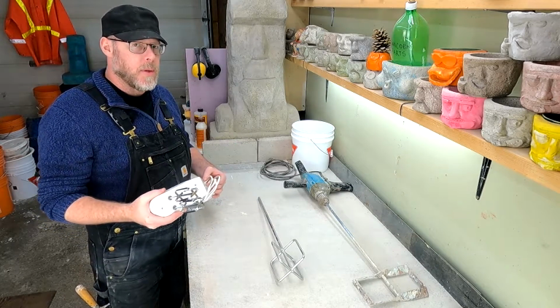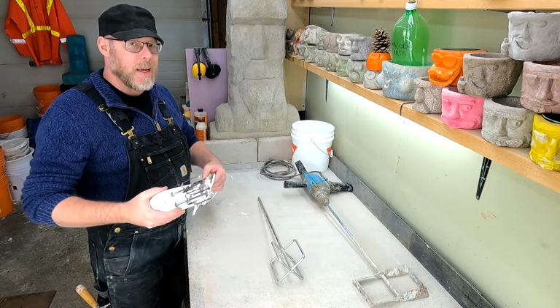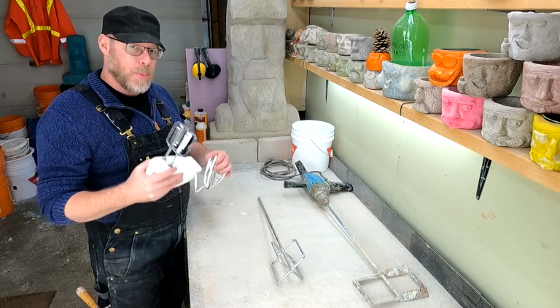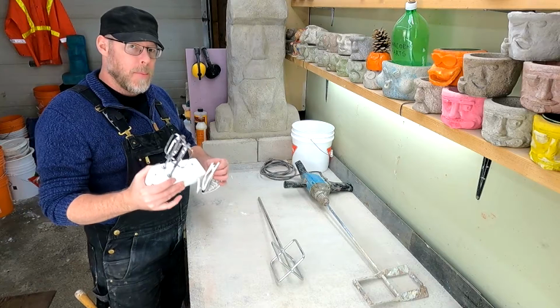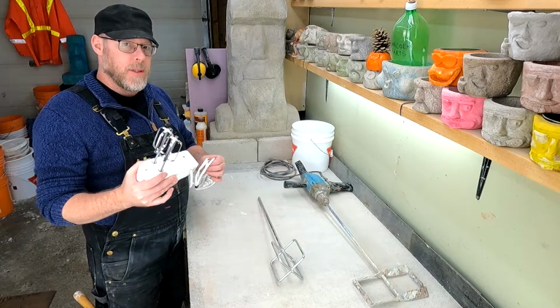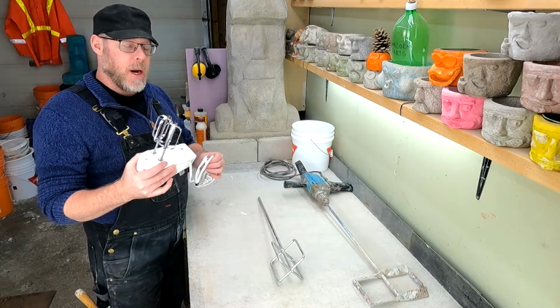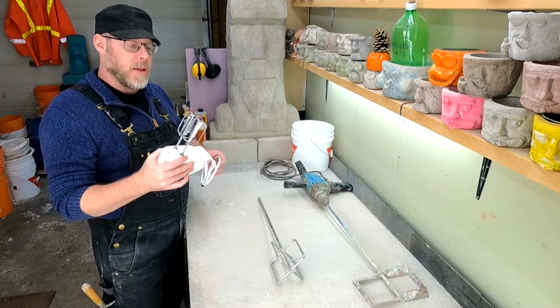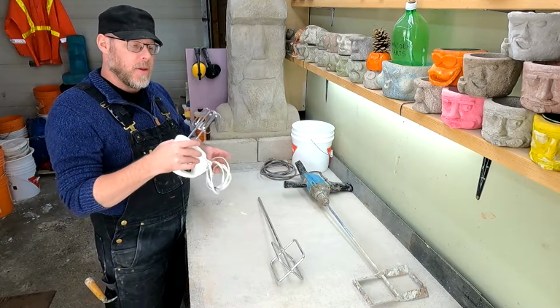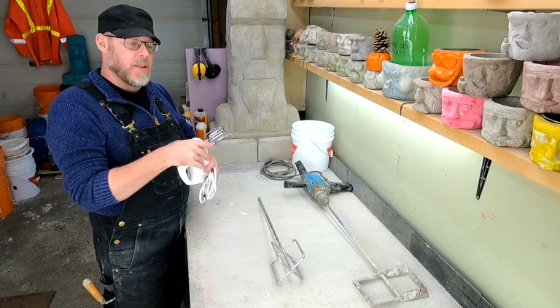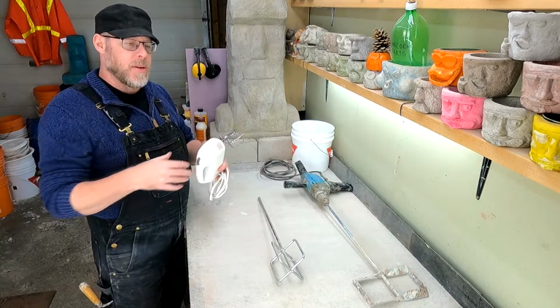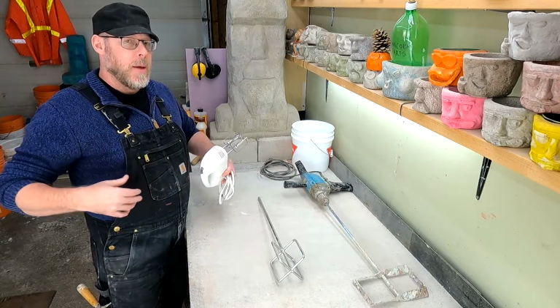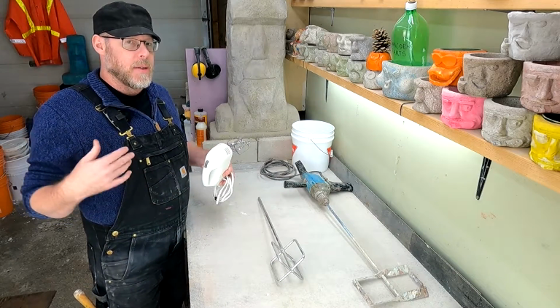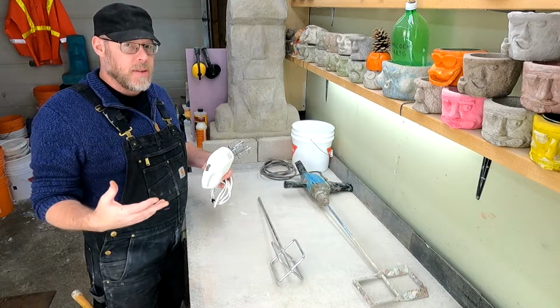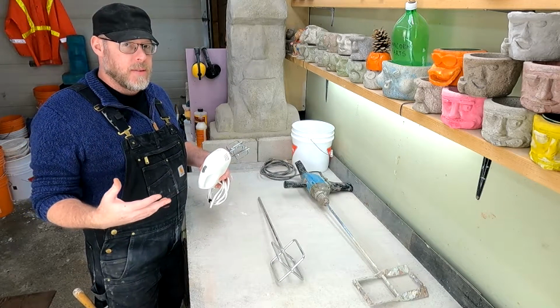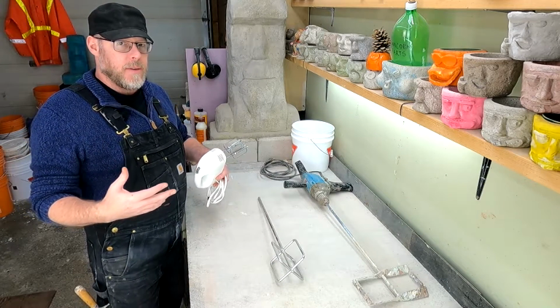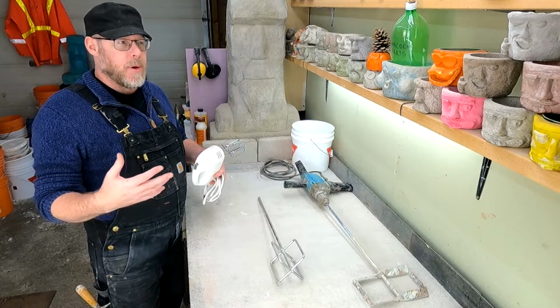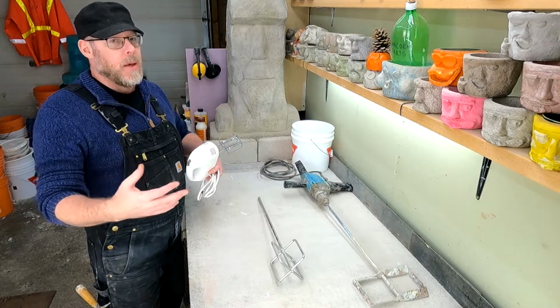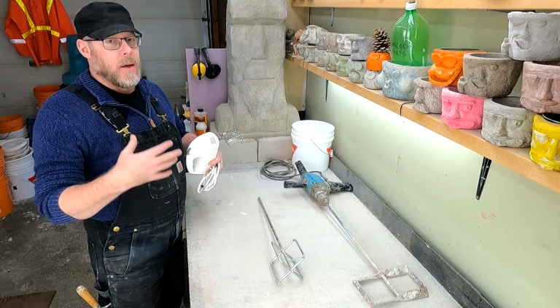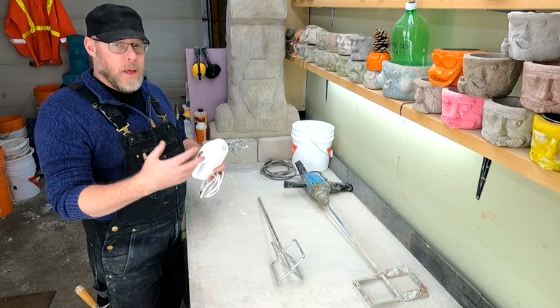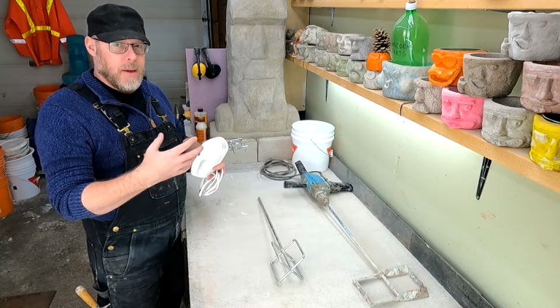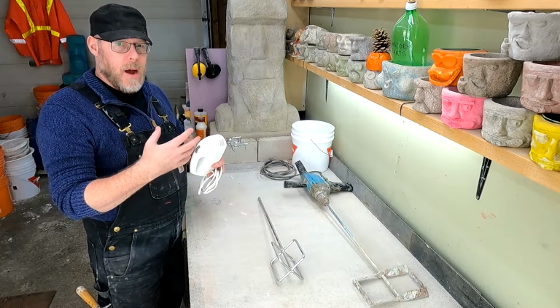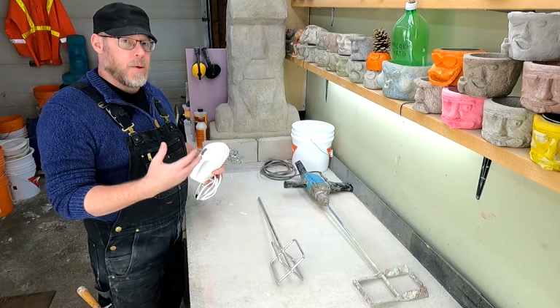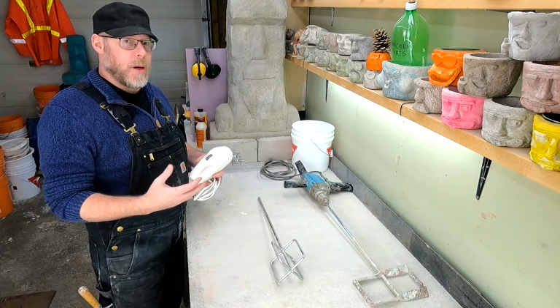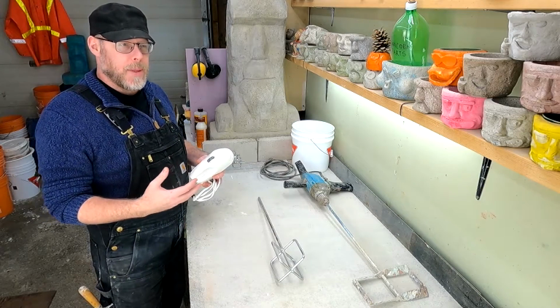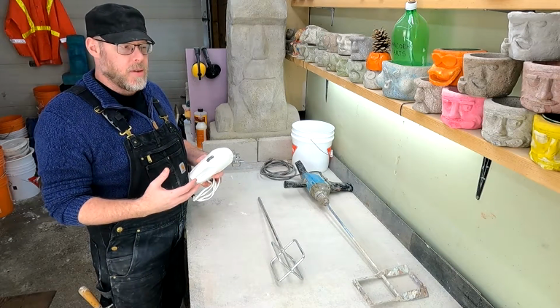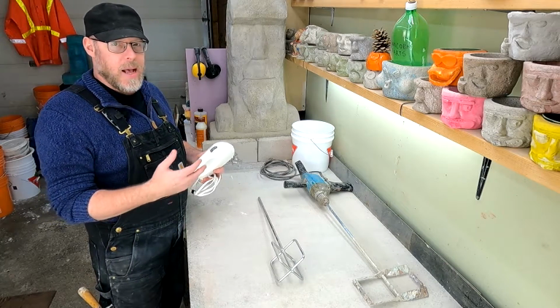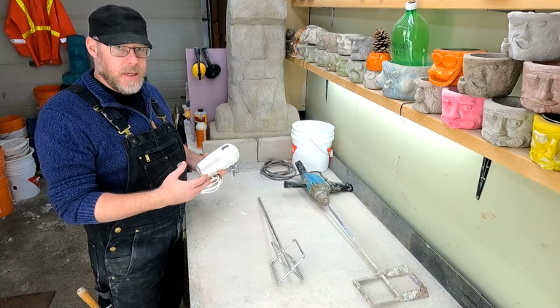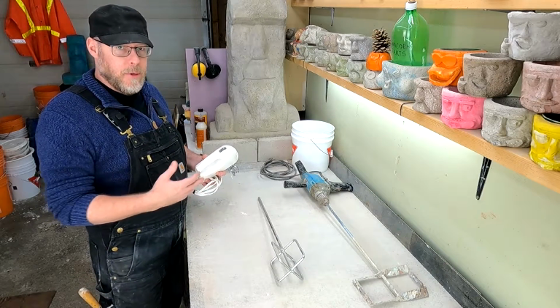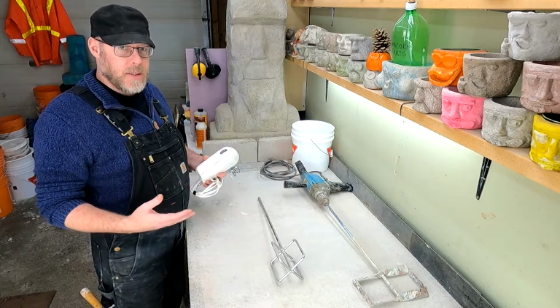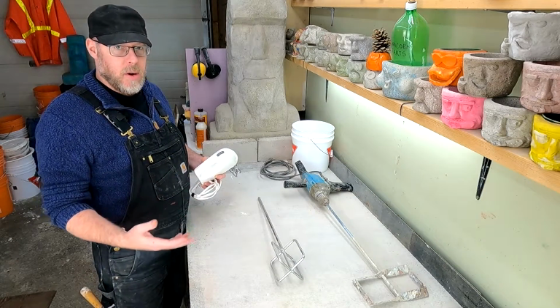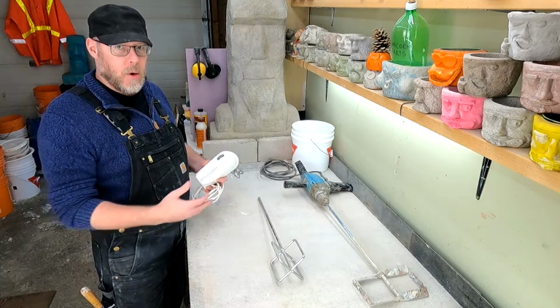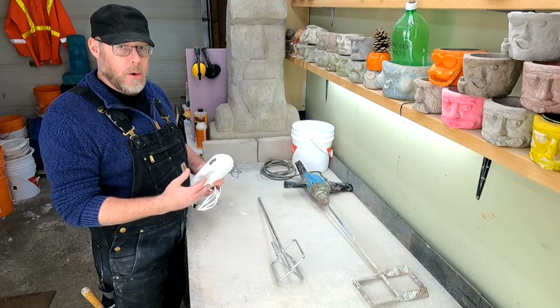It's probably going to break the kitchen mixer because it's not designed for the high-torque application needed for mixing concrete or mortar.